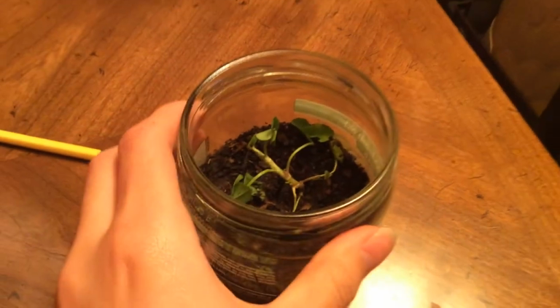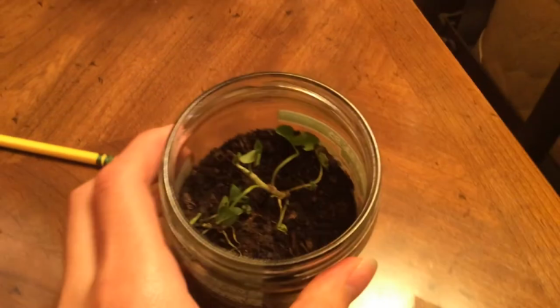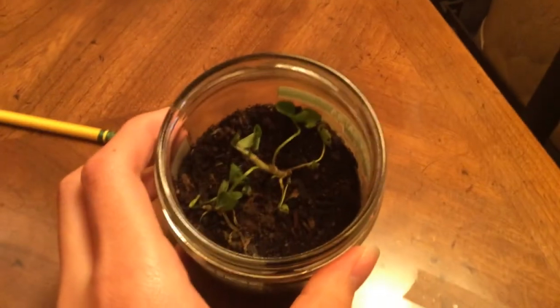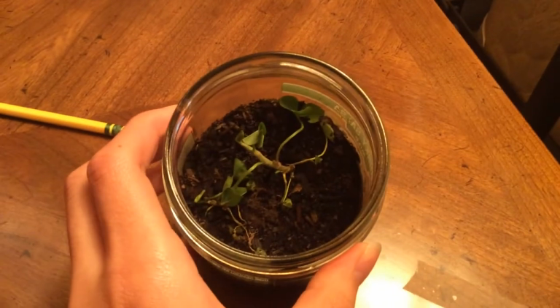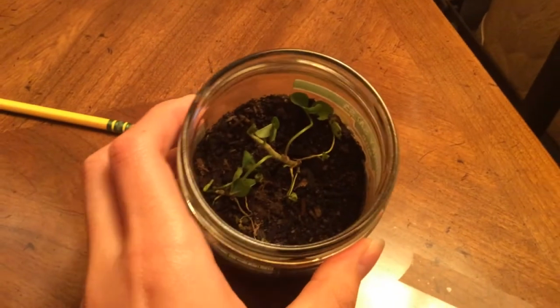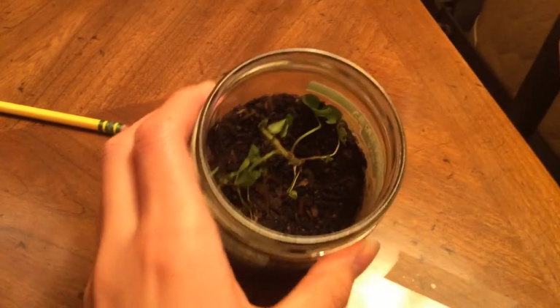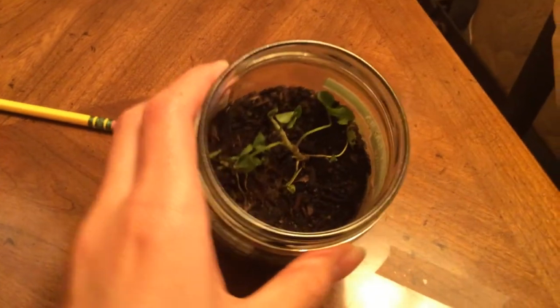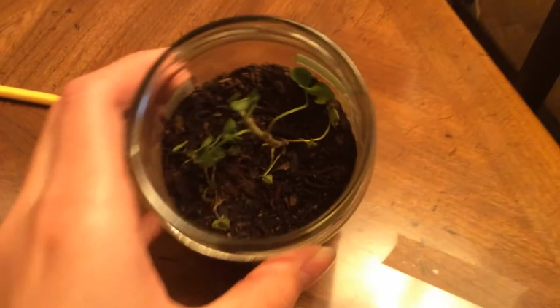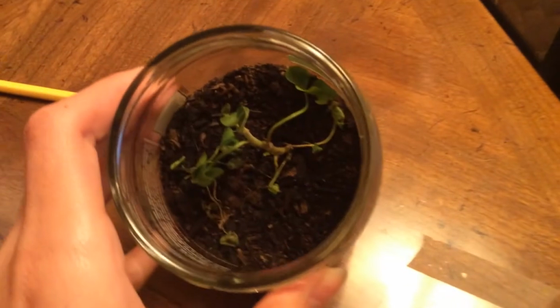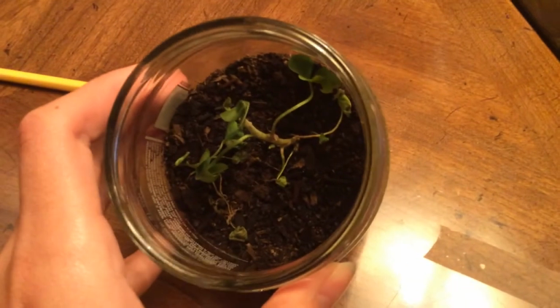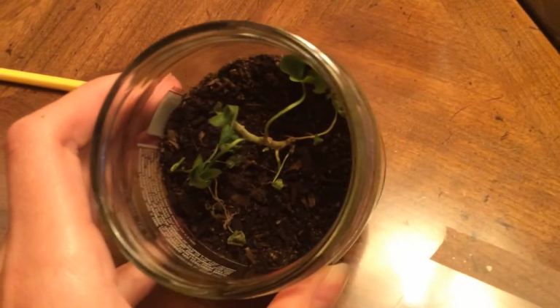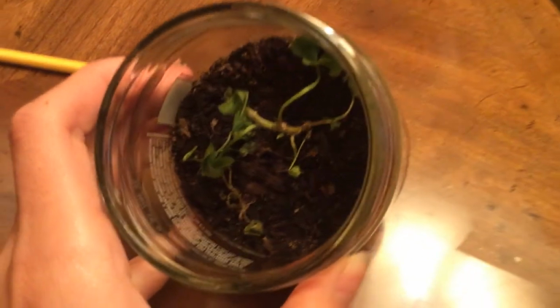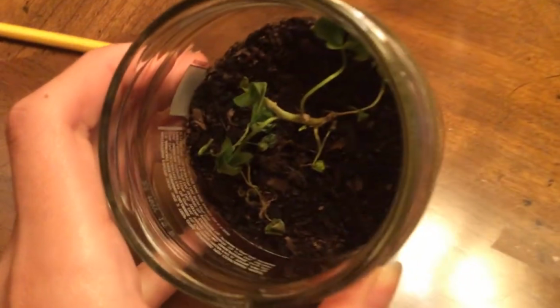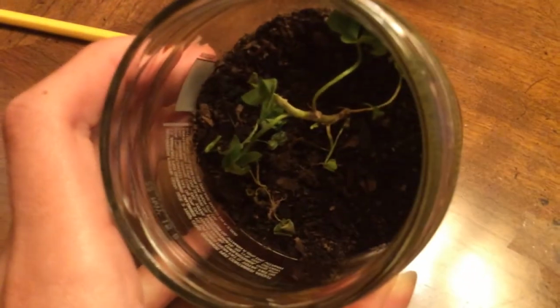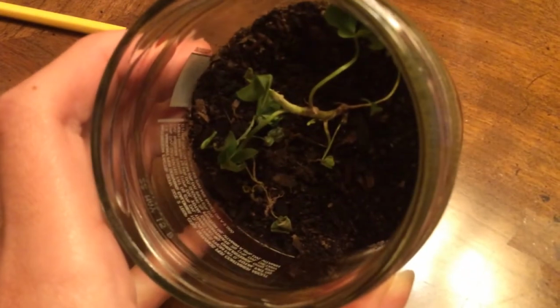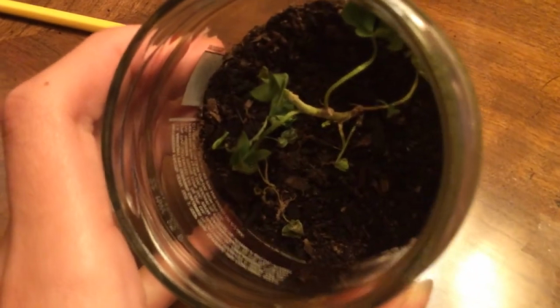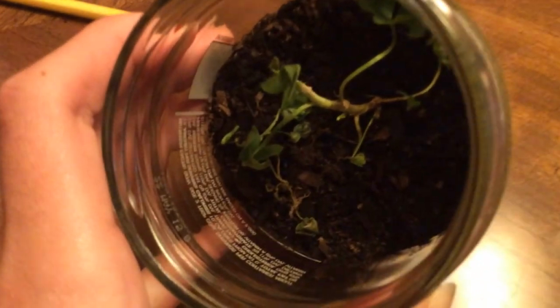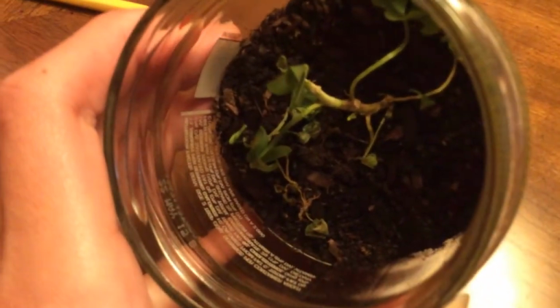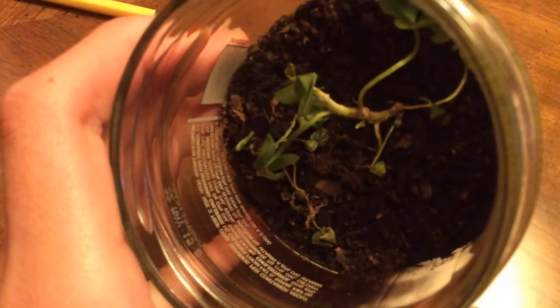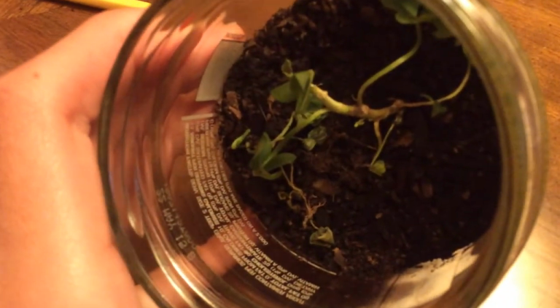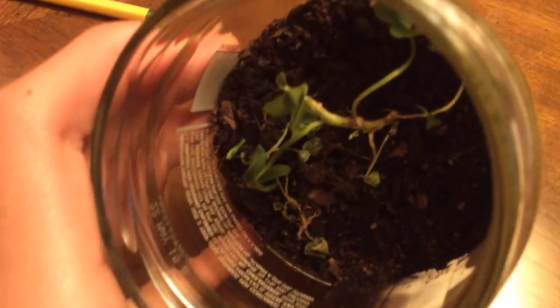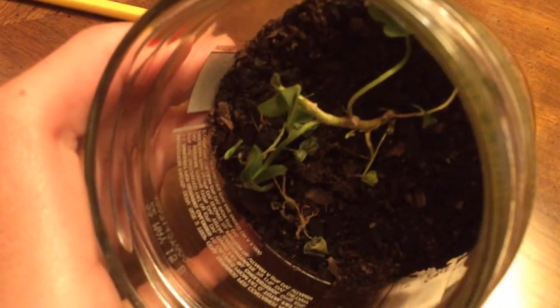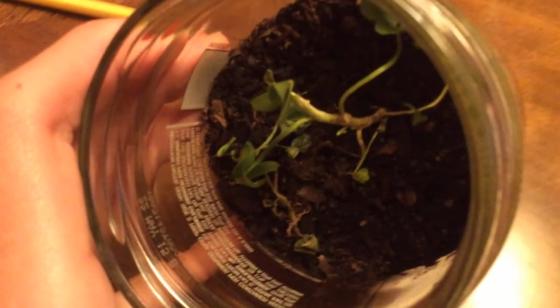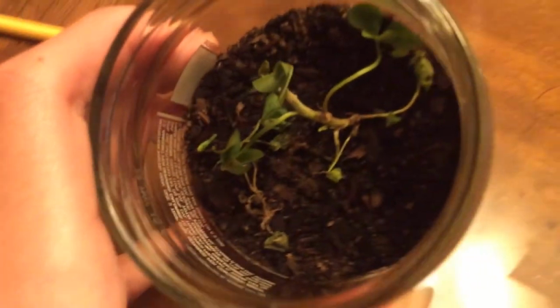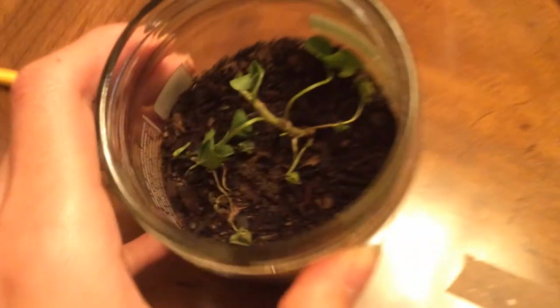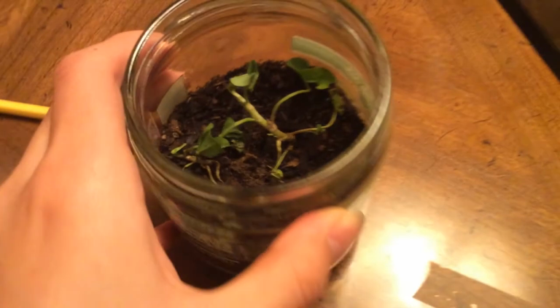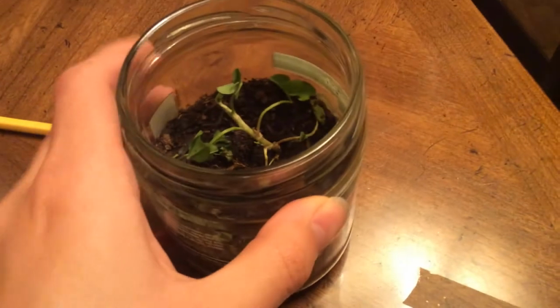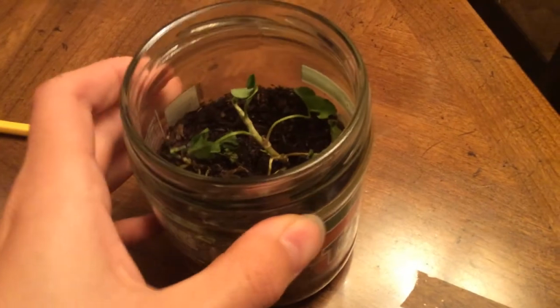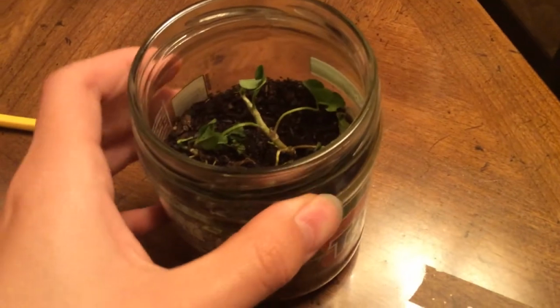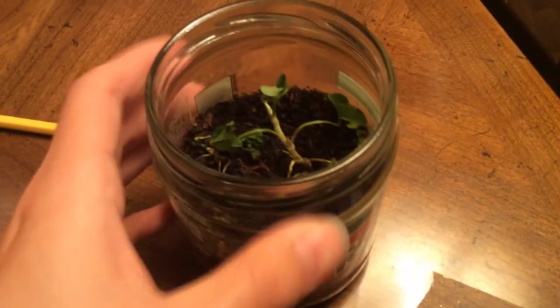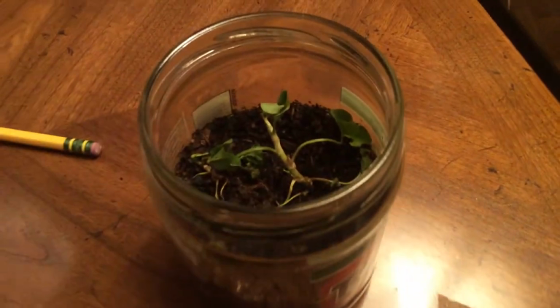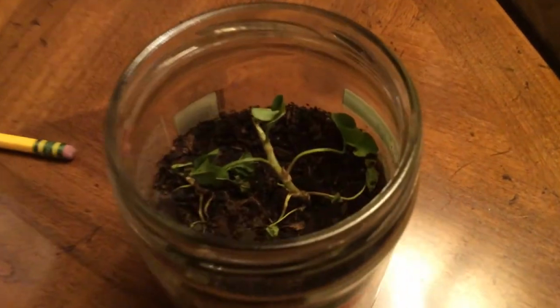I thought I had four leaves, but it looks like we still only have three. Yep, and it's got FW. Okay.